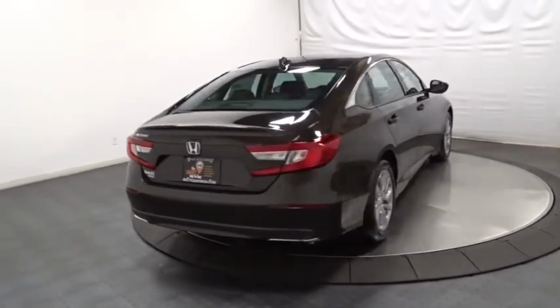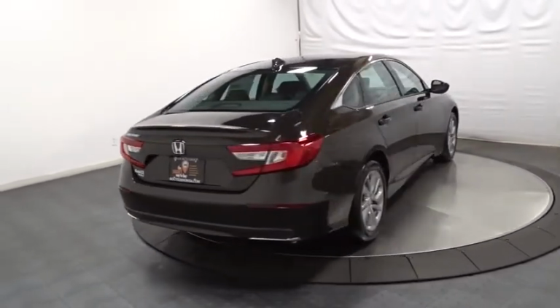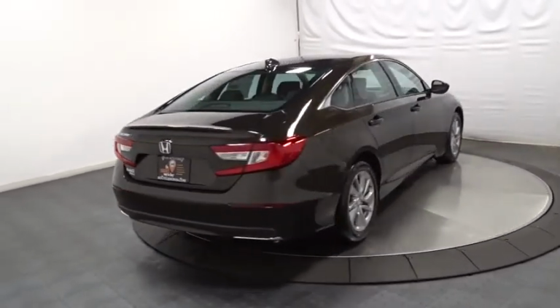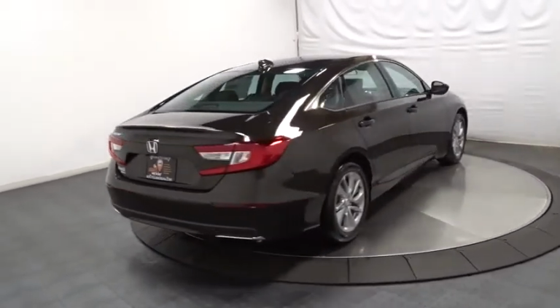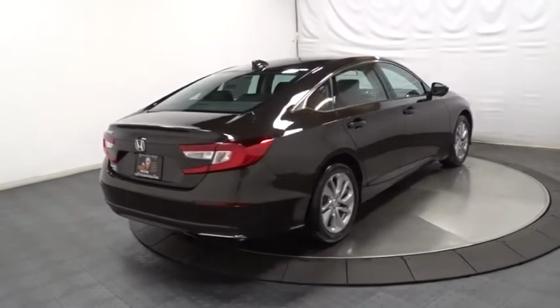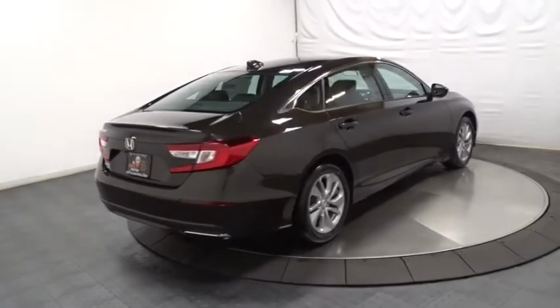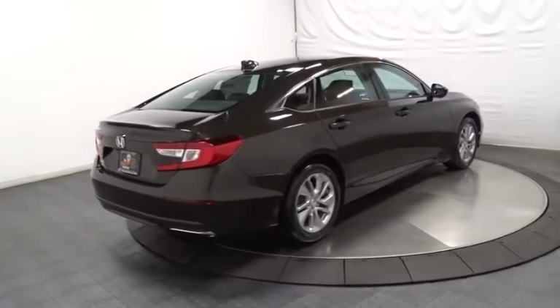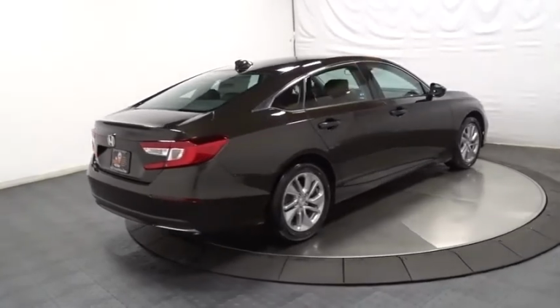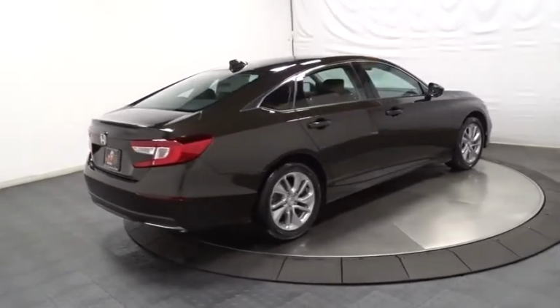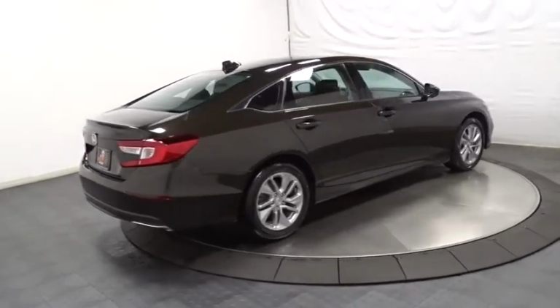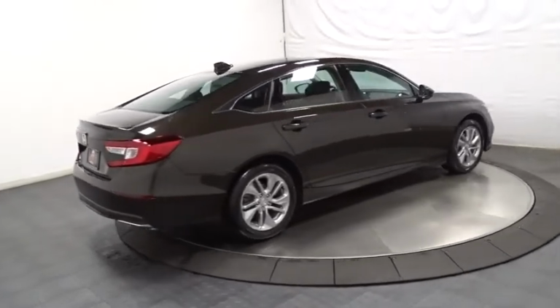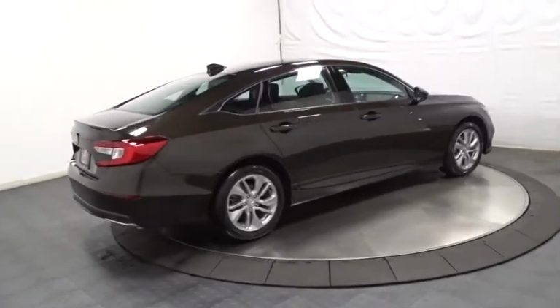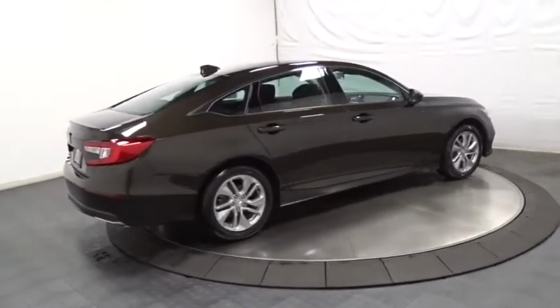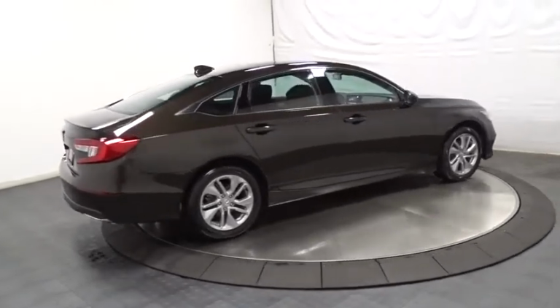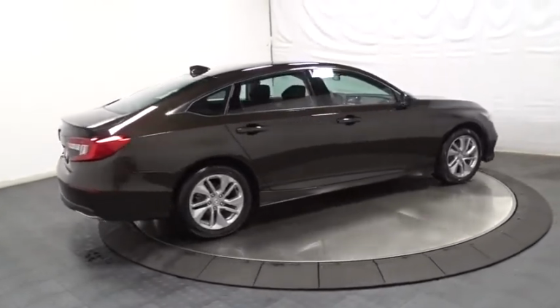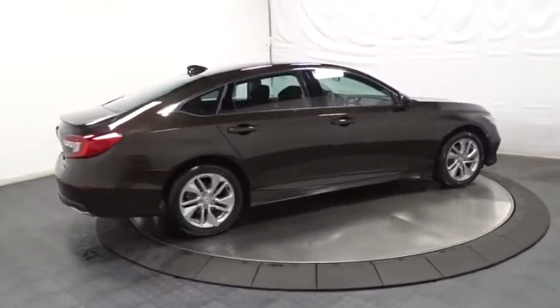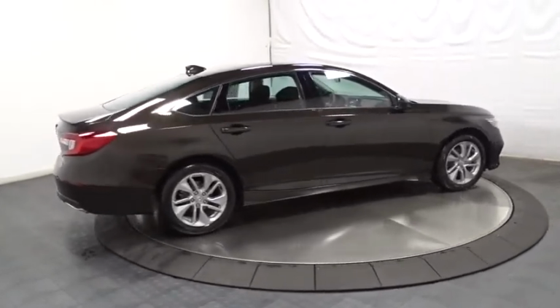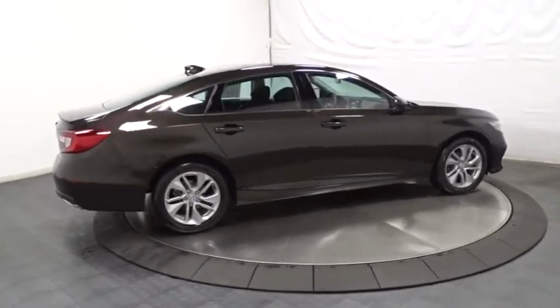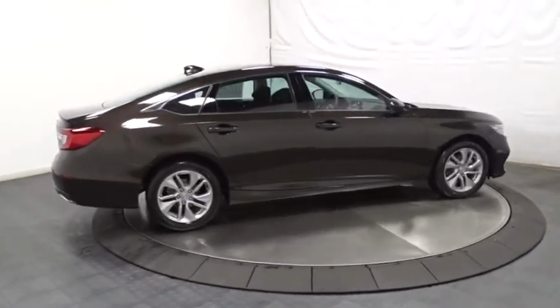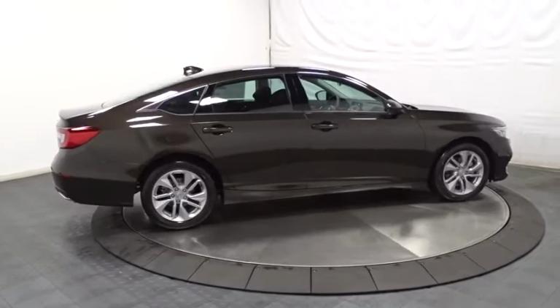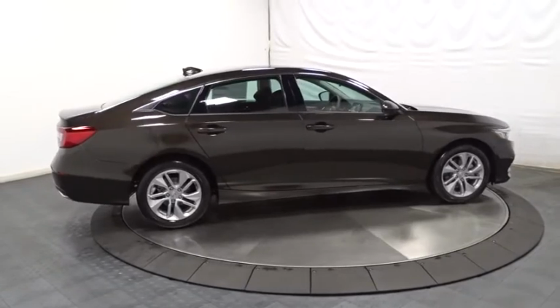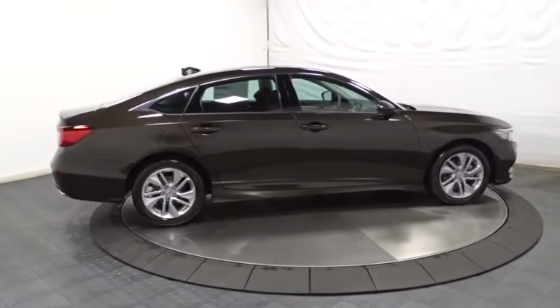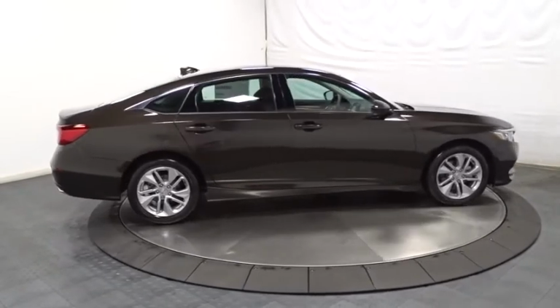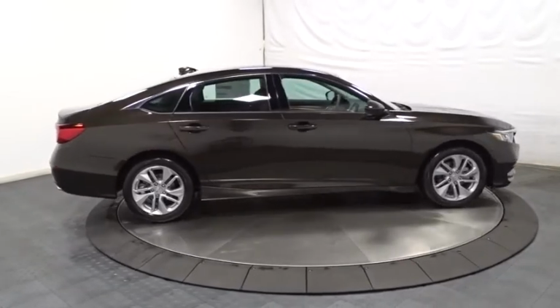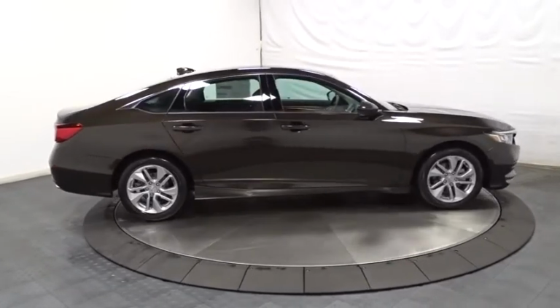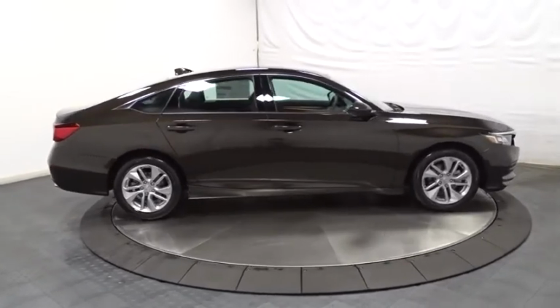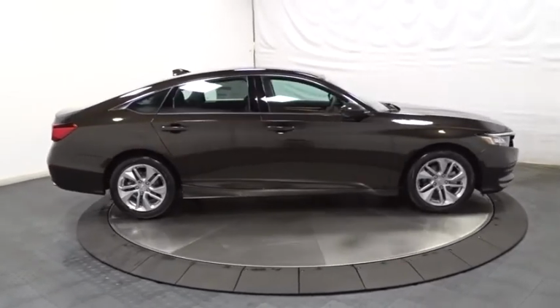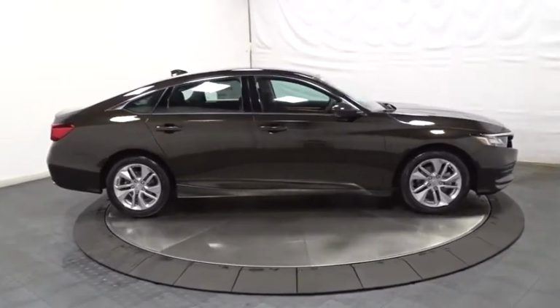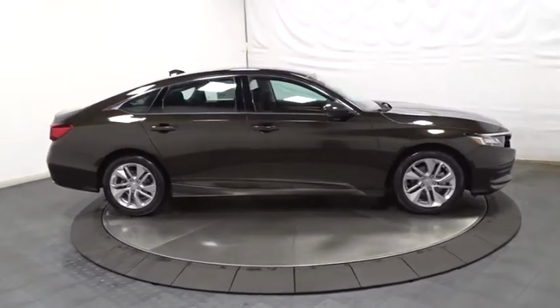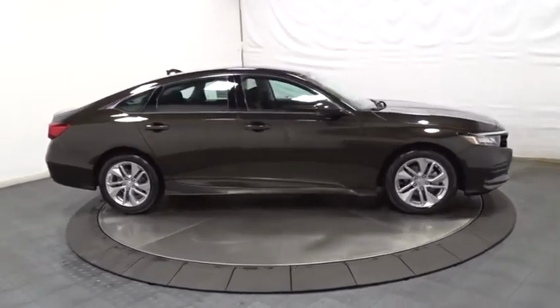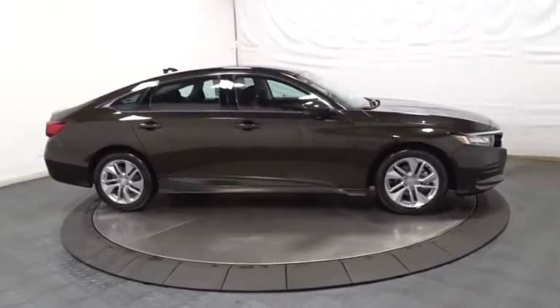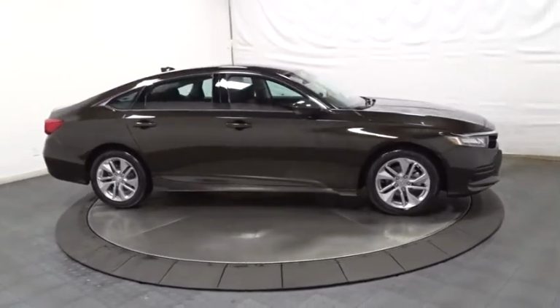Brake assist, cloth seat trim, engine immobilizer, body color door handles, low tire pressure warning, and power rear window sunshade. Your new ride is just a phone call away.